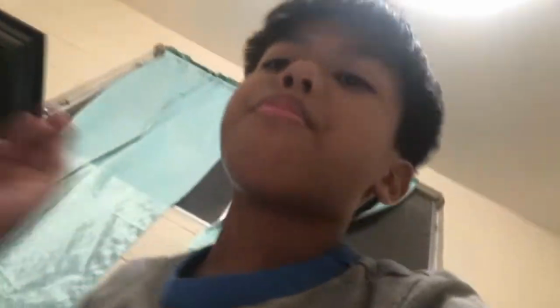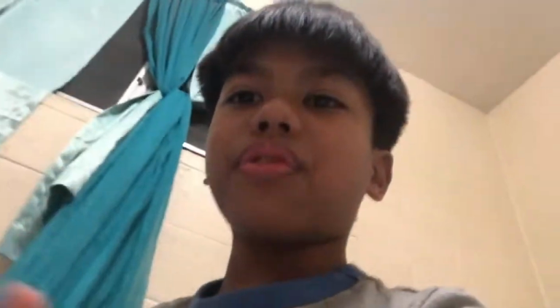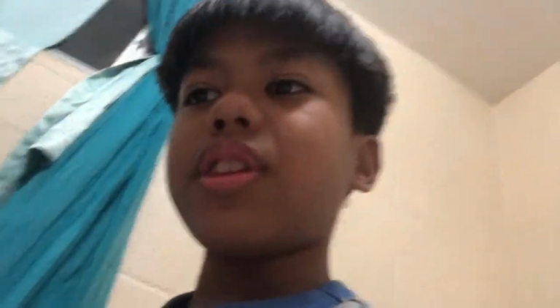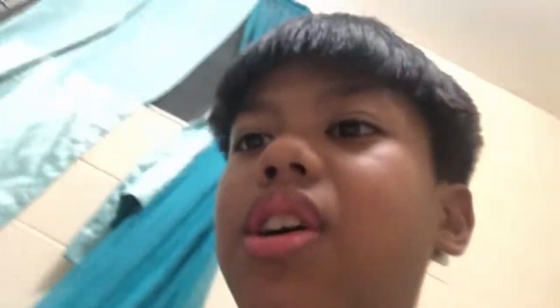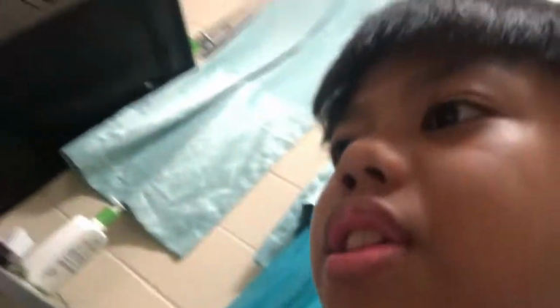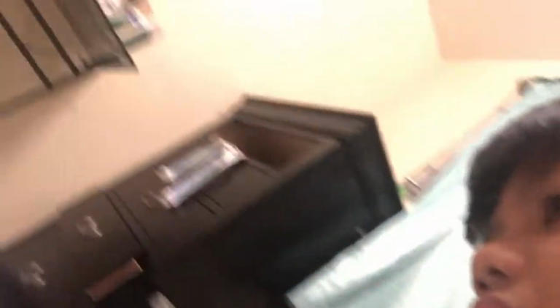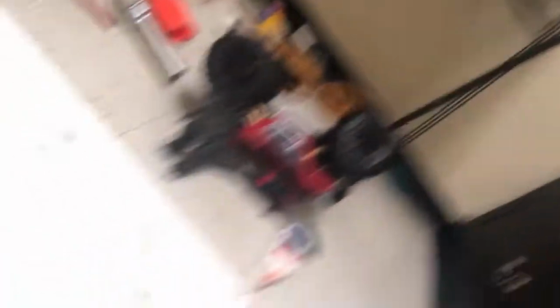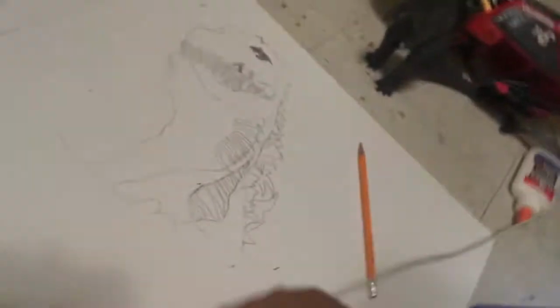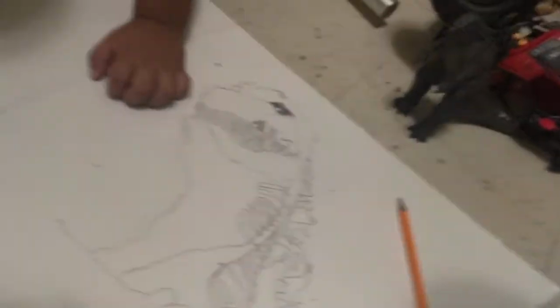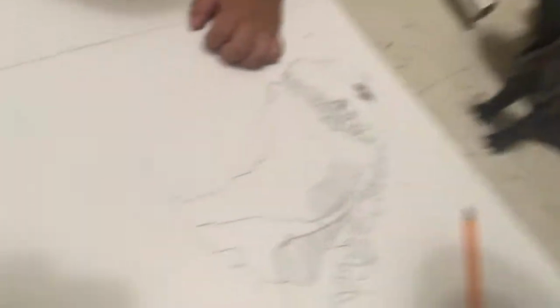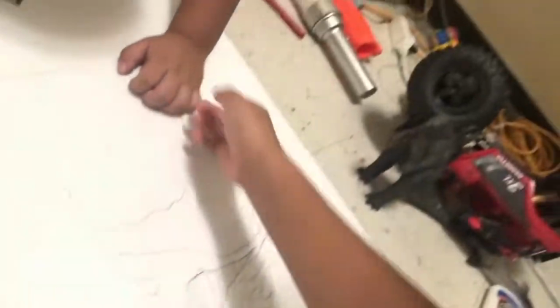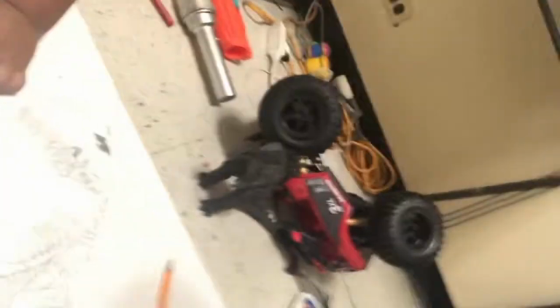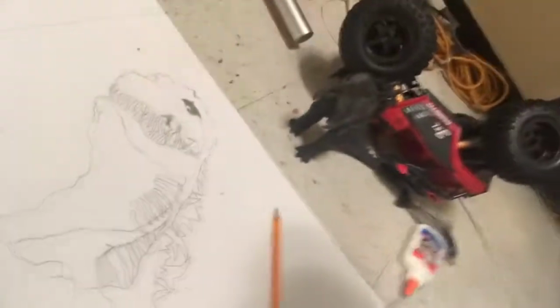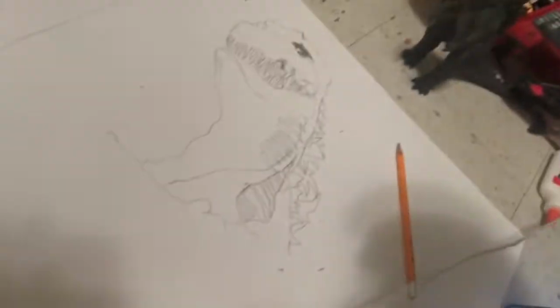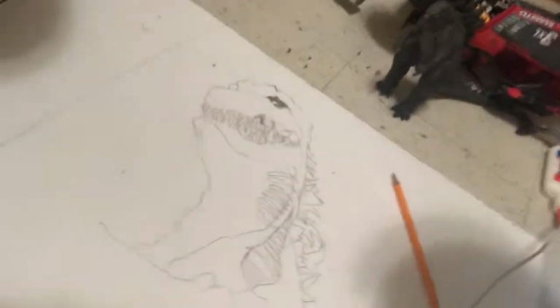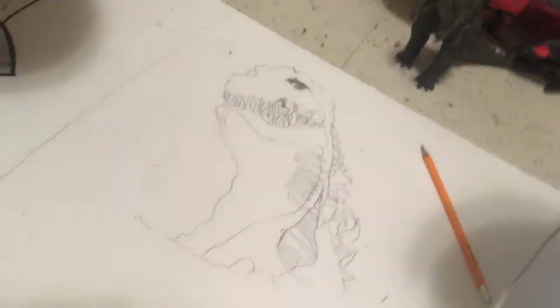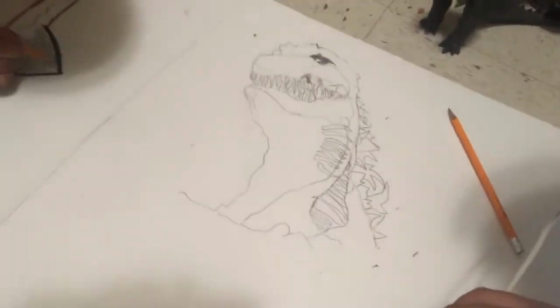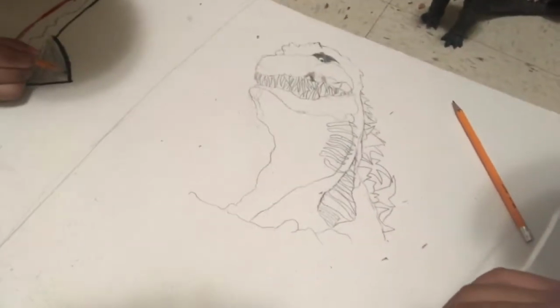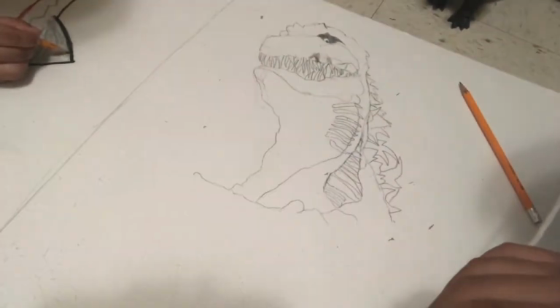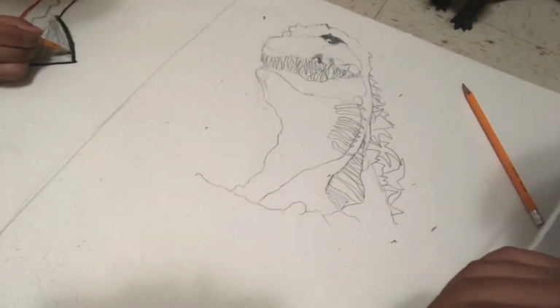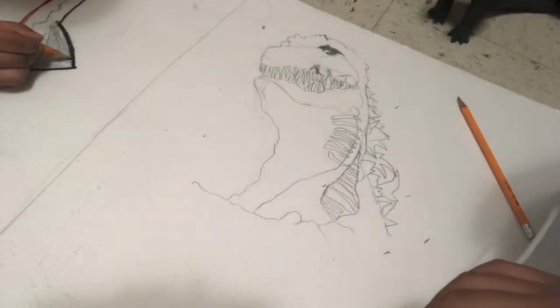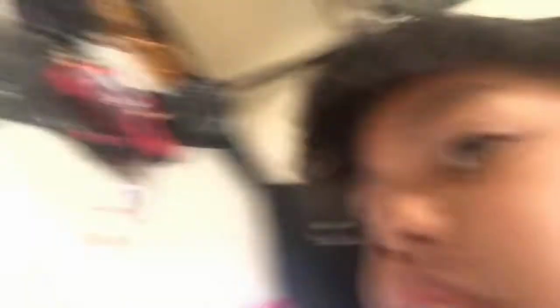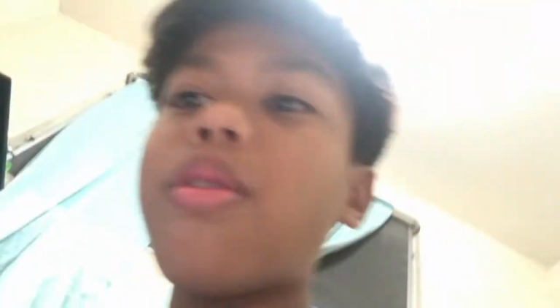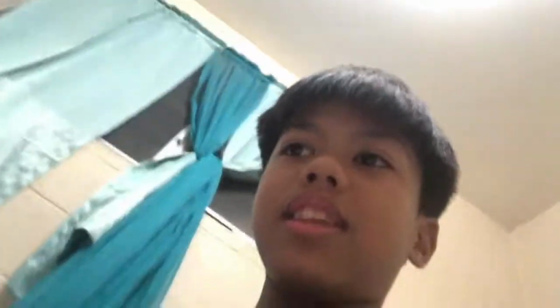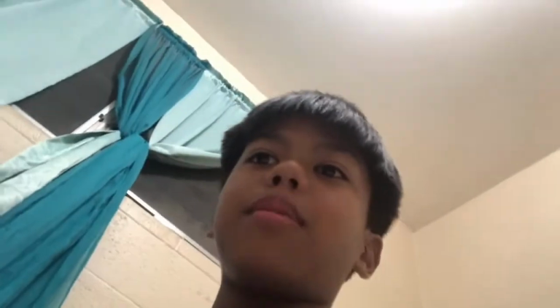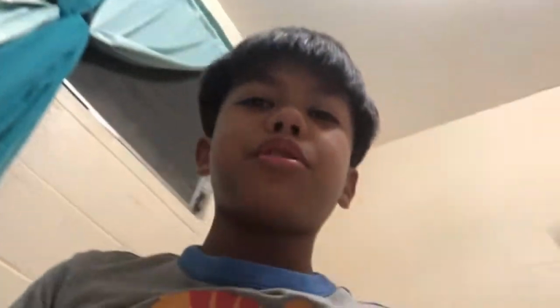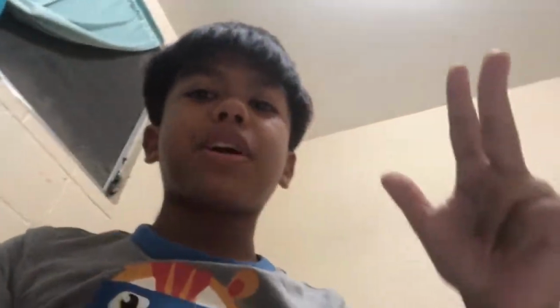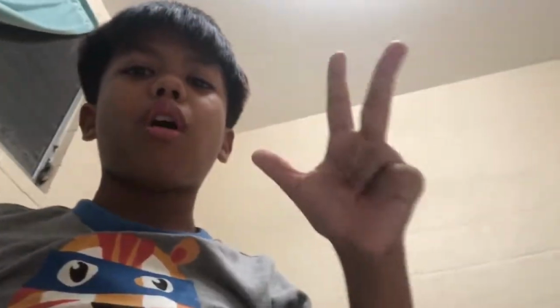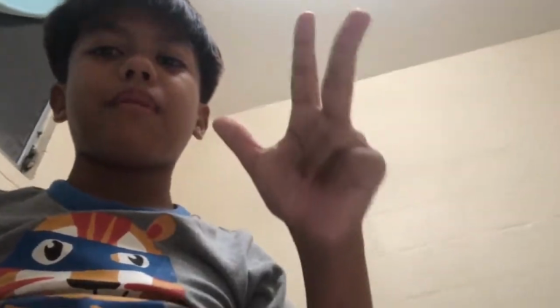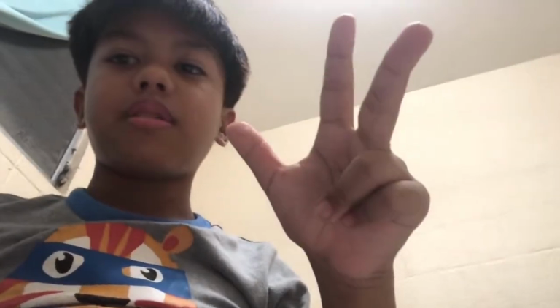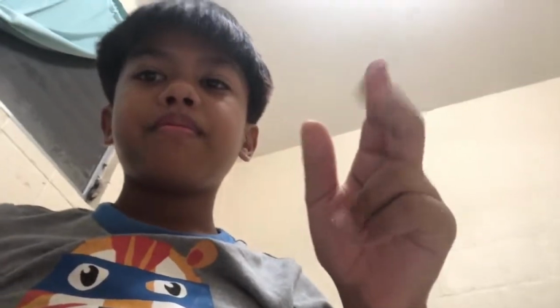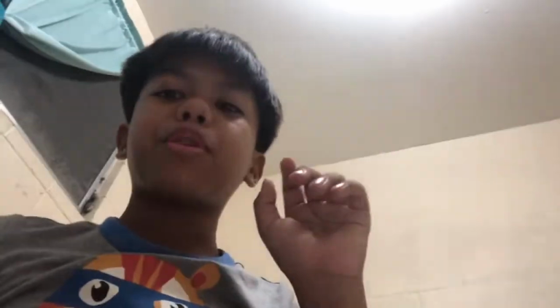If you stayed this far into the video, this is what I've got so far. It is very cool — this is gonna be the most epic drawing I've ever done. Let's keep going.